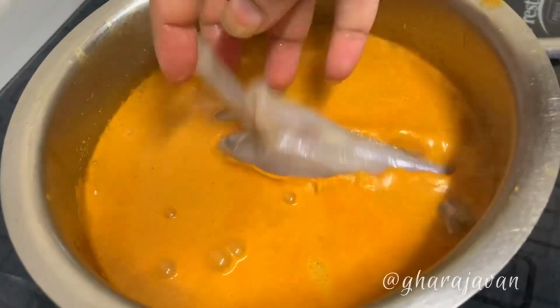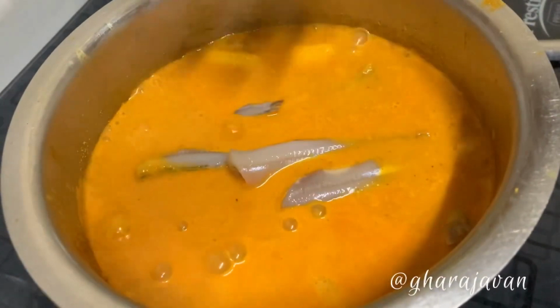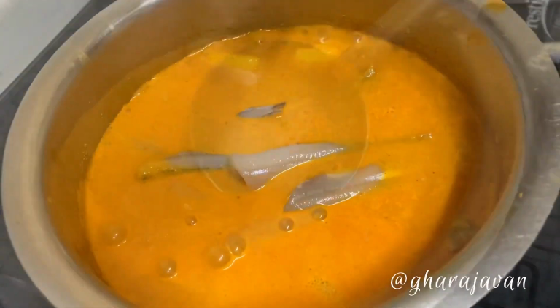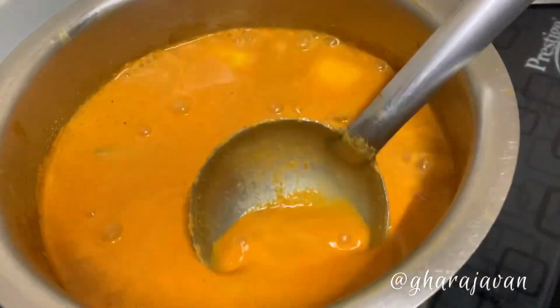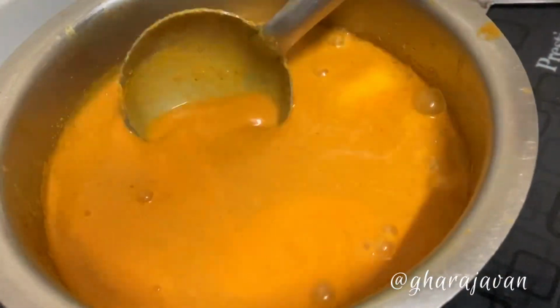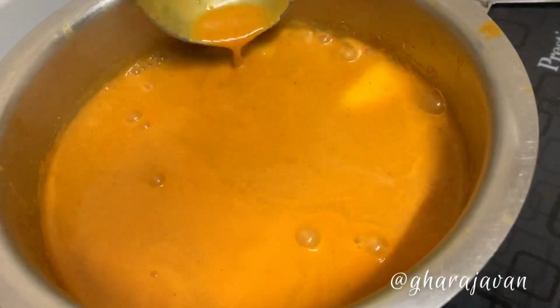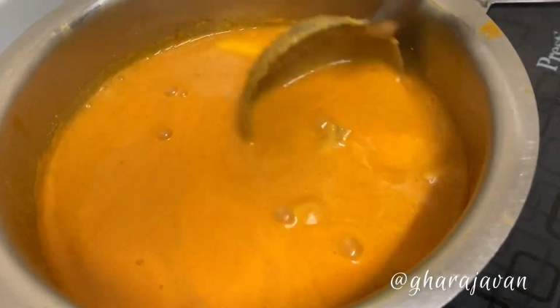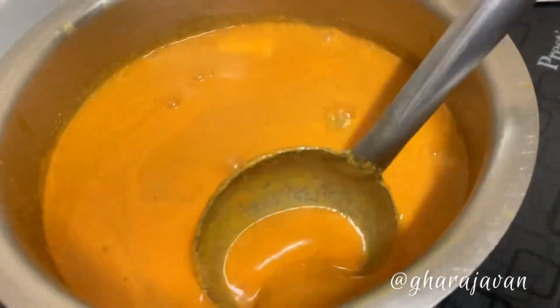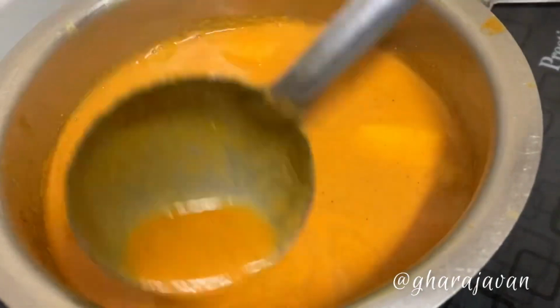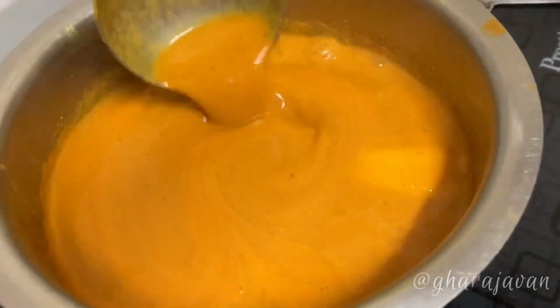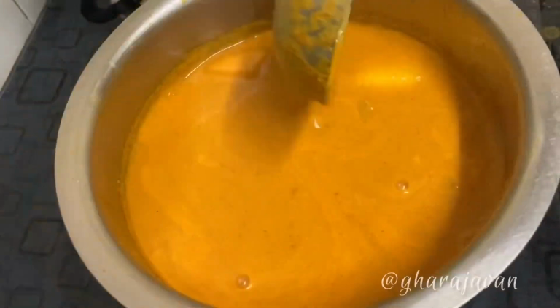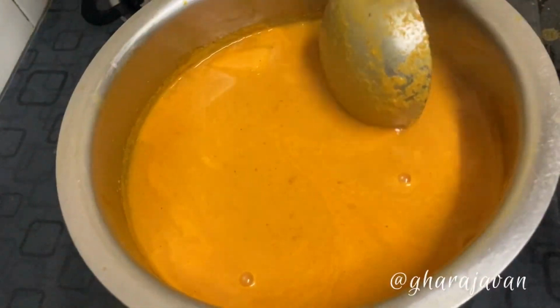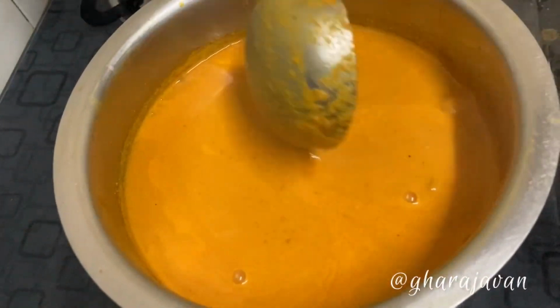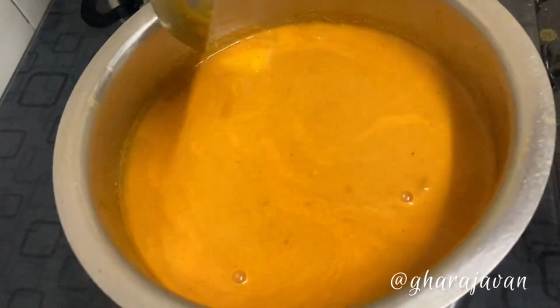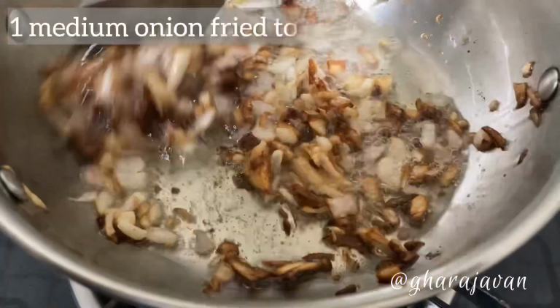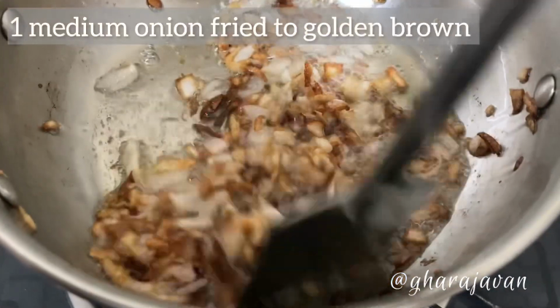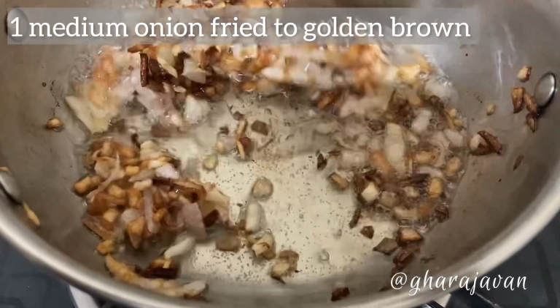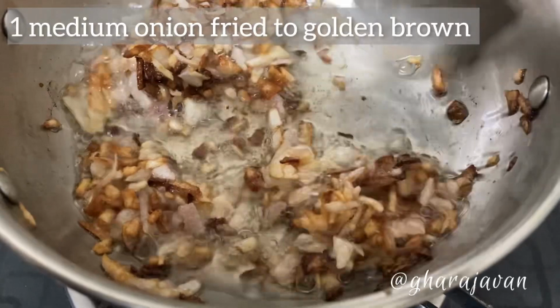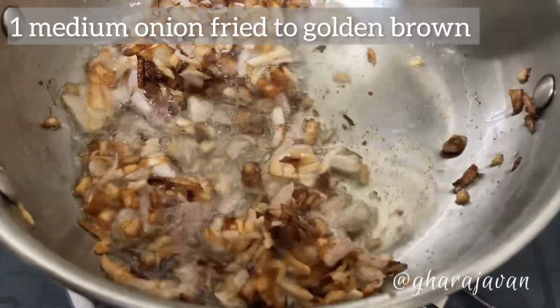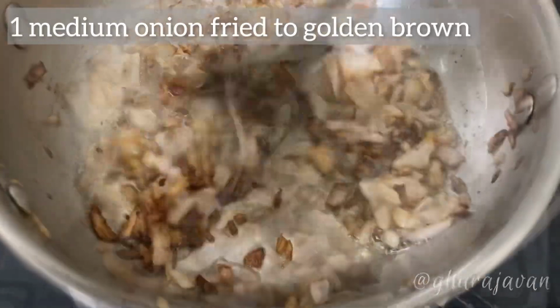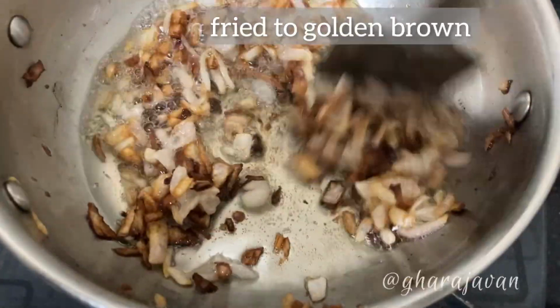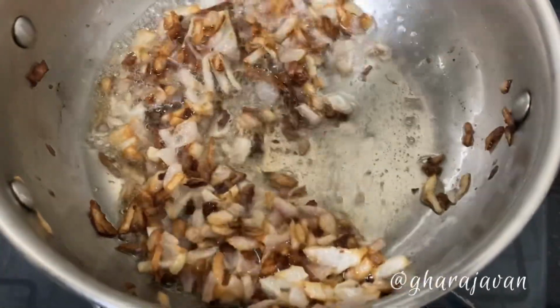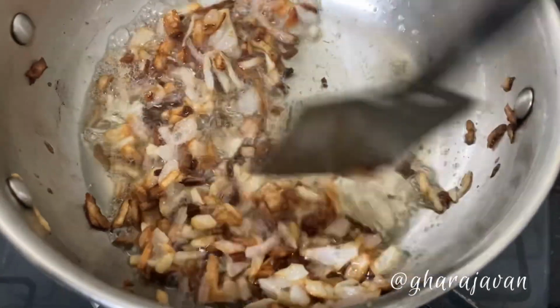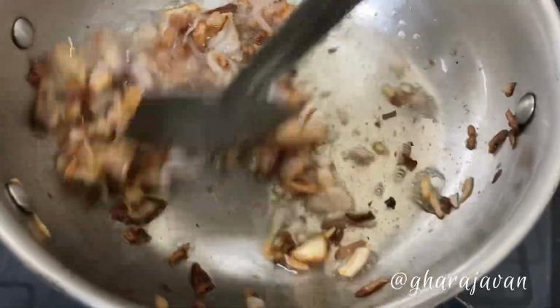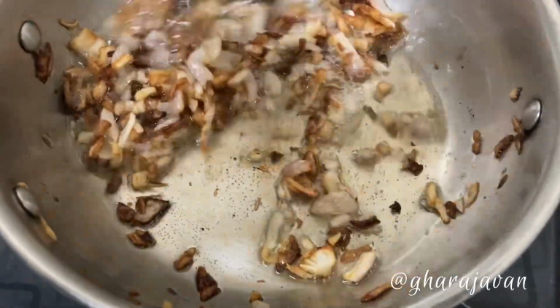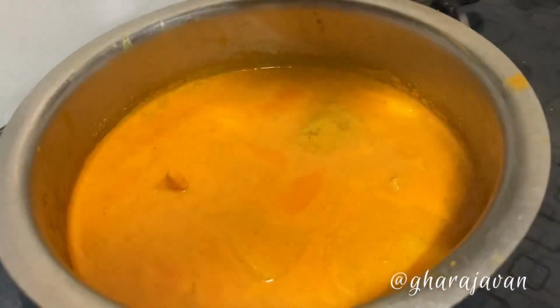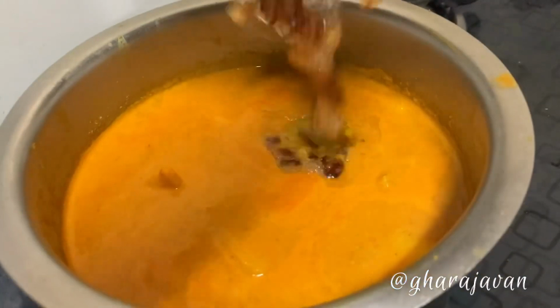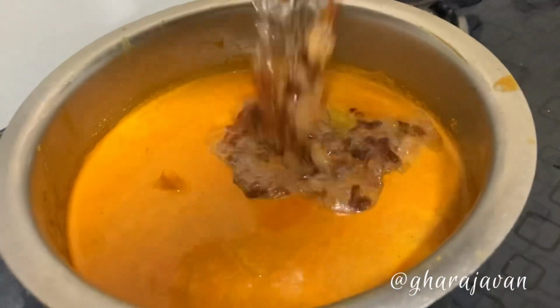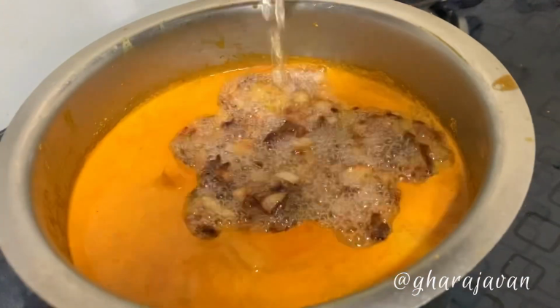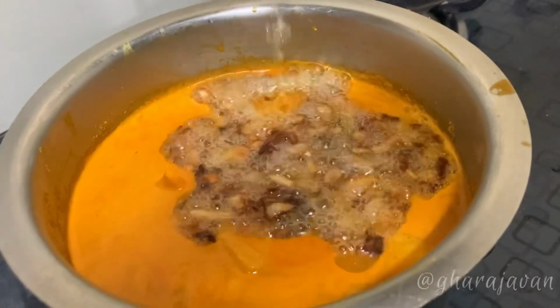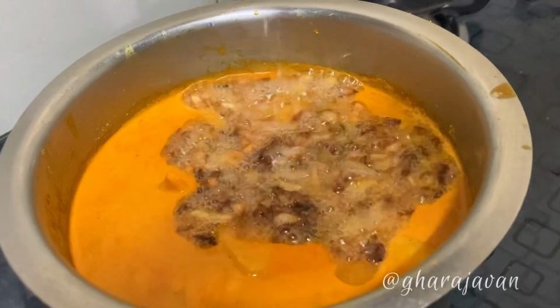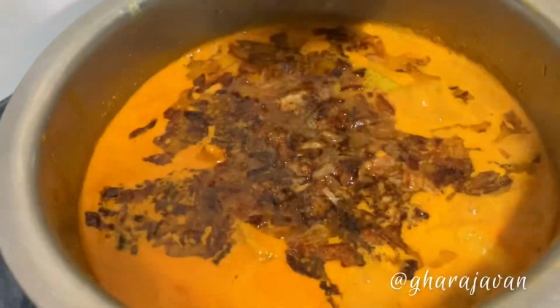Dip the fish well into the gravy and let it cook for three to five minutes under moderate heat. Meanwhile, let's fry onions to golden brown and drop them into the curry.